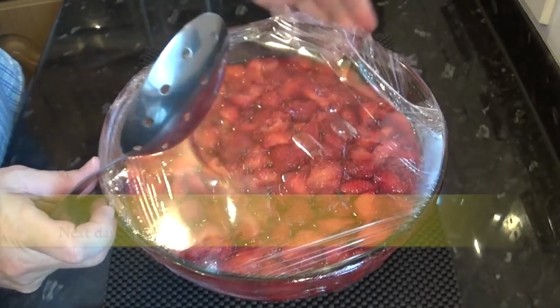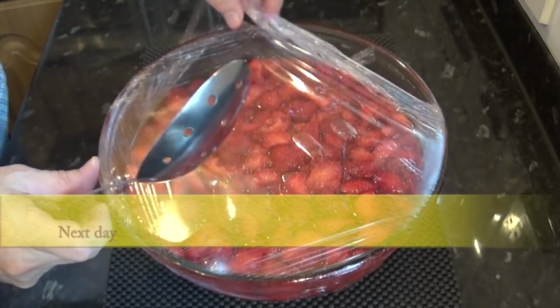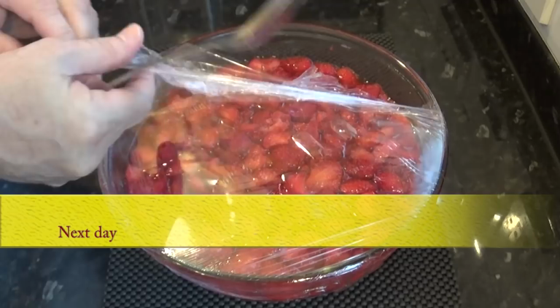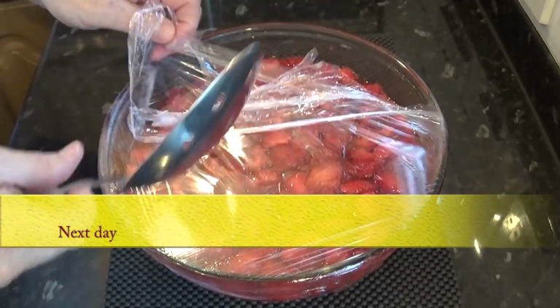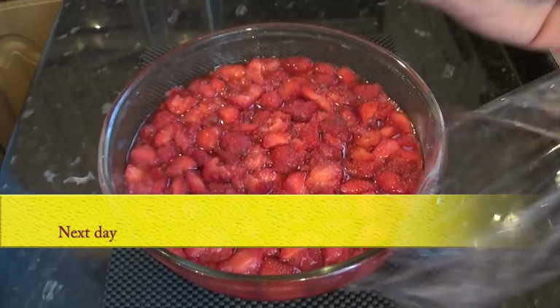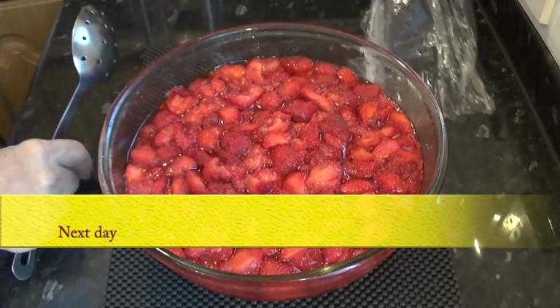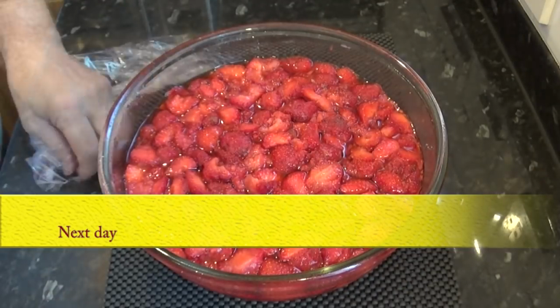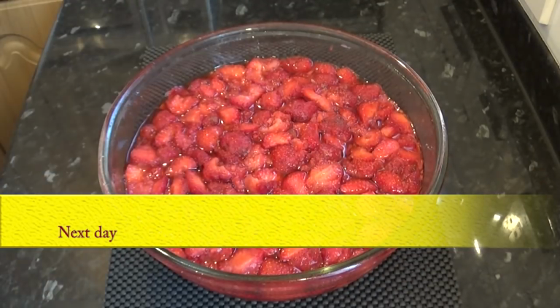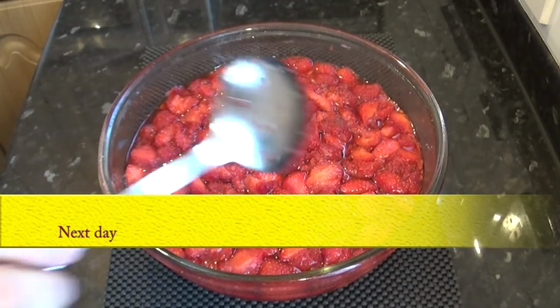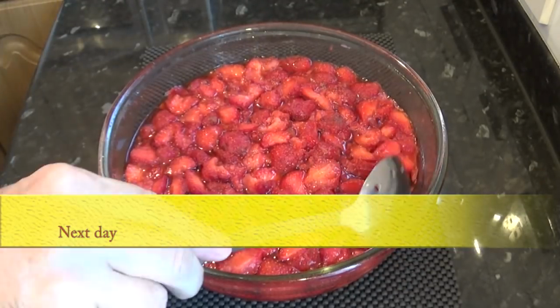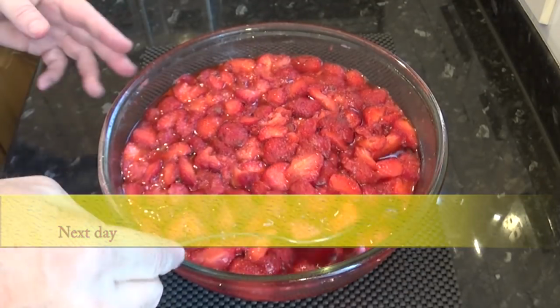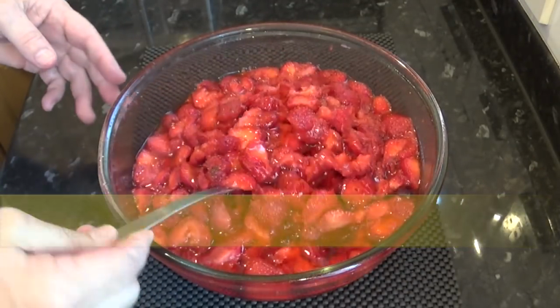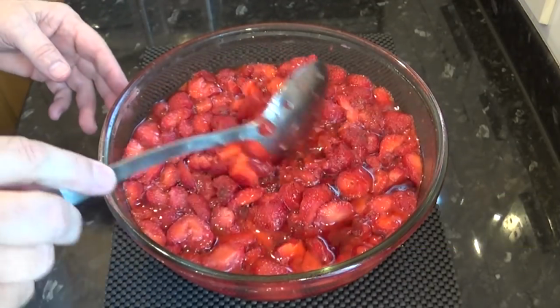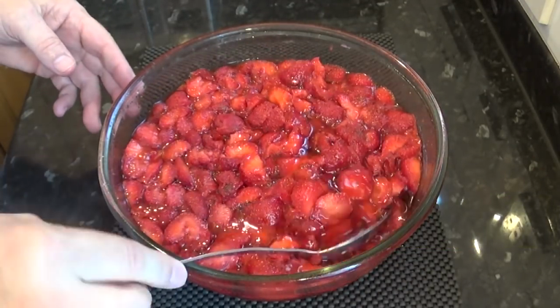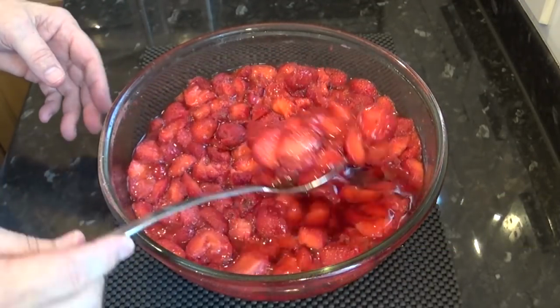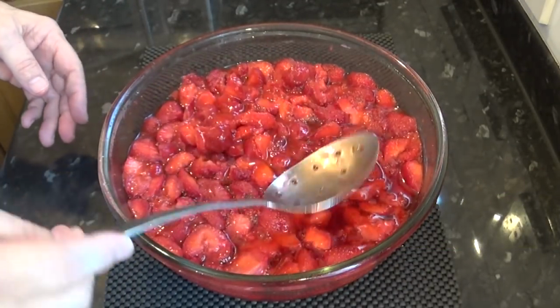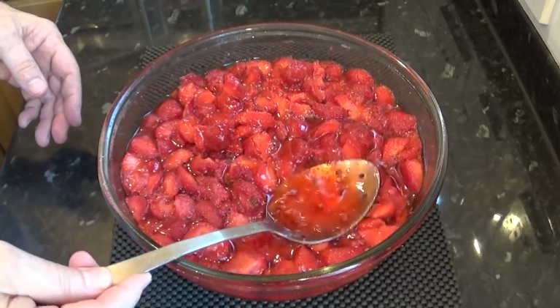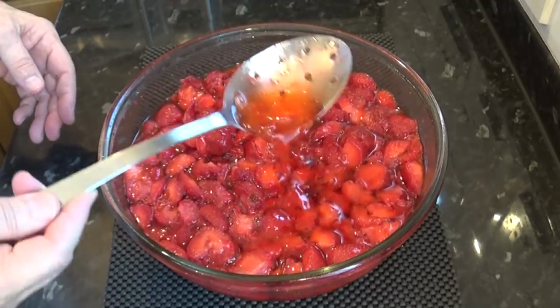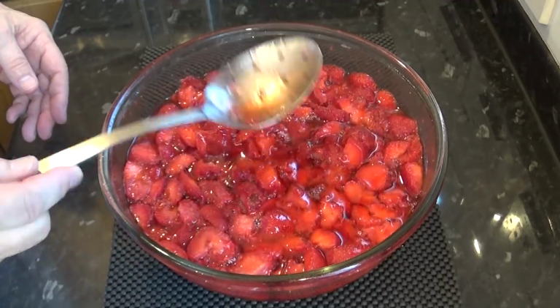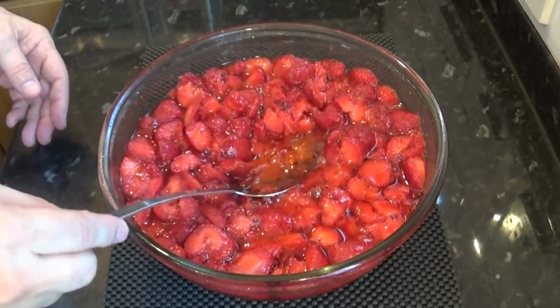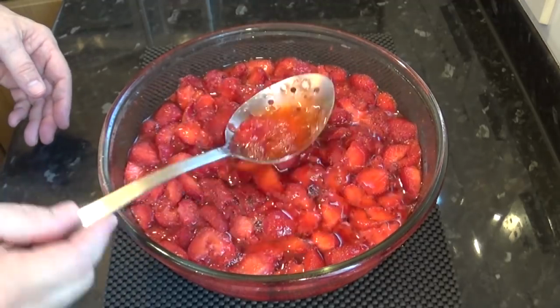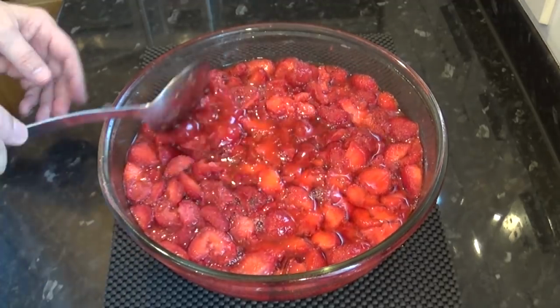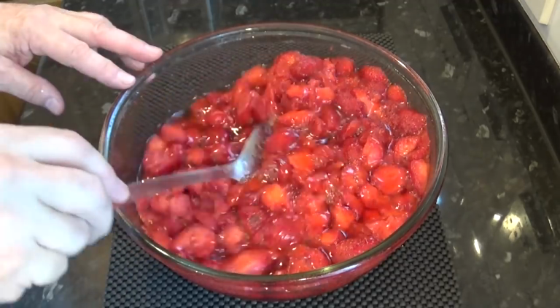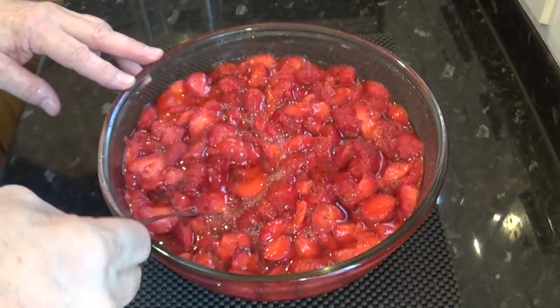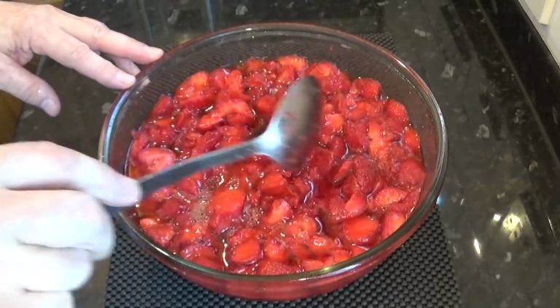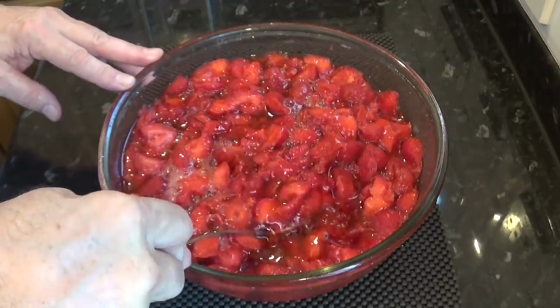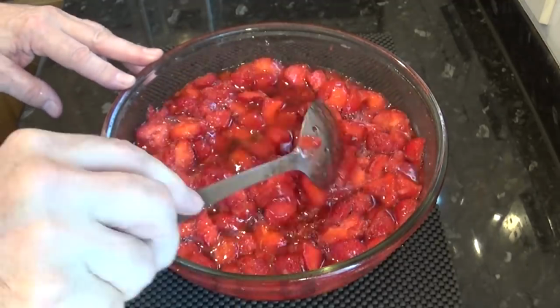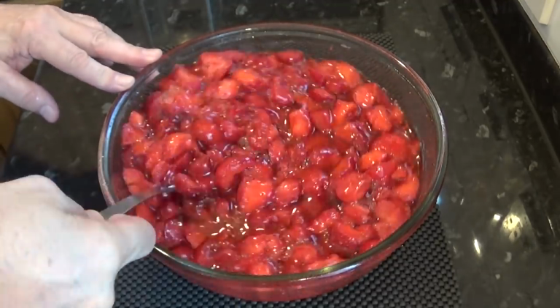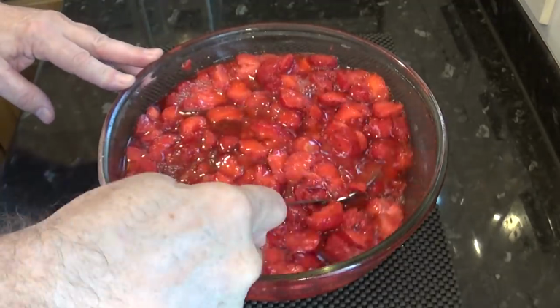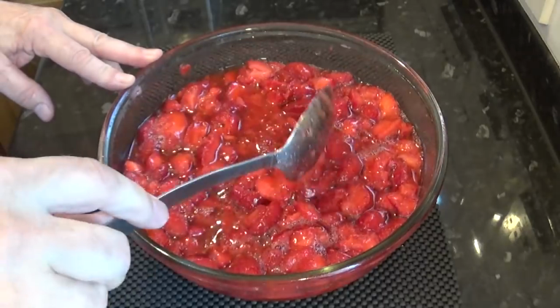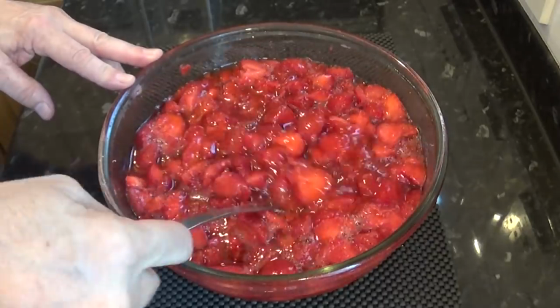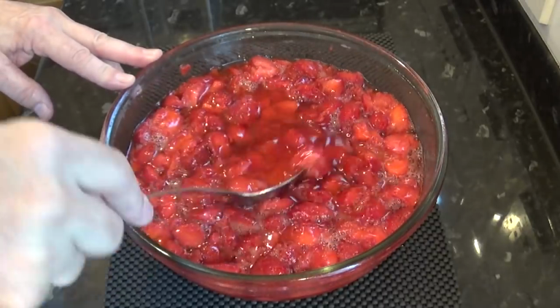Okay, for me it's the next morning and I'm just about ready to start making jam. As you can see, the strawberries and sugar have just about become liquidized, and the aroma is absolutely wonderful.